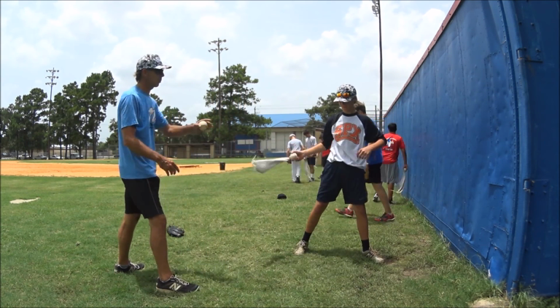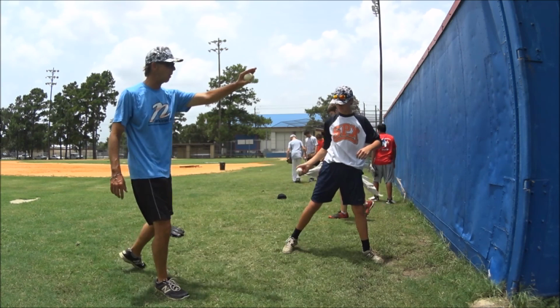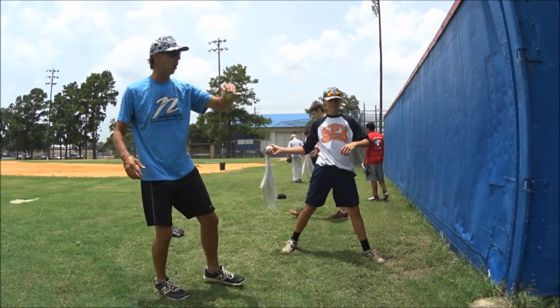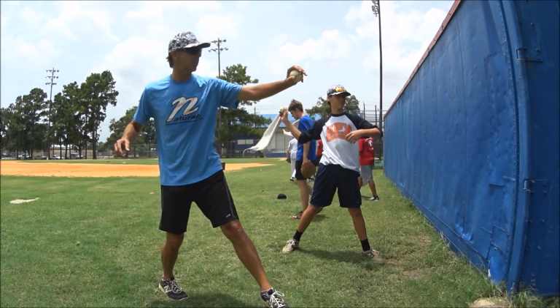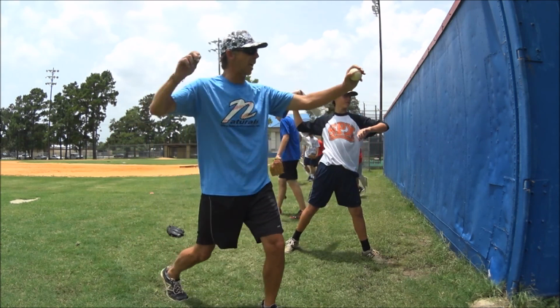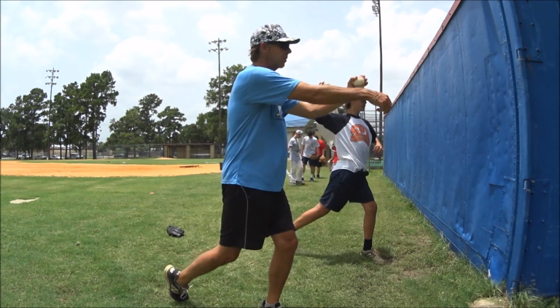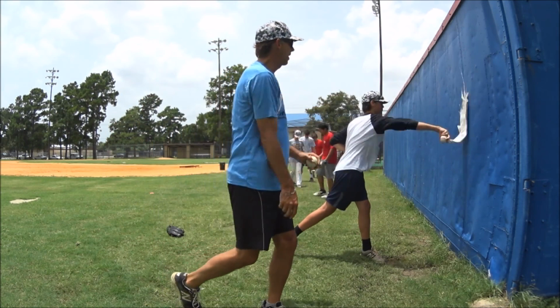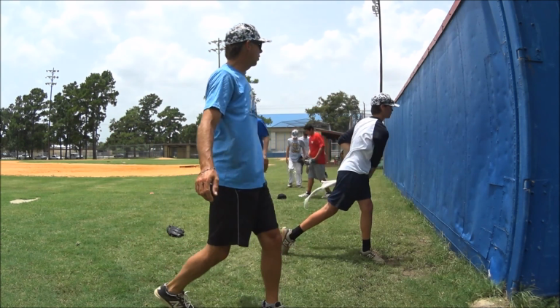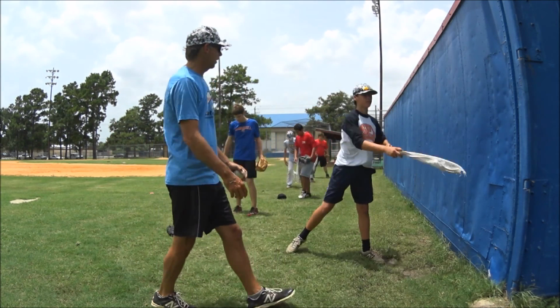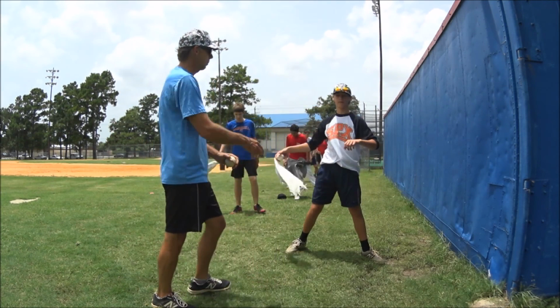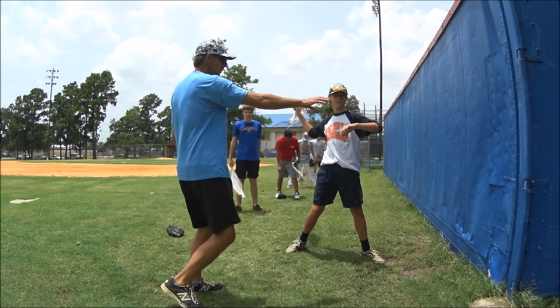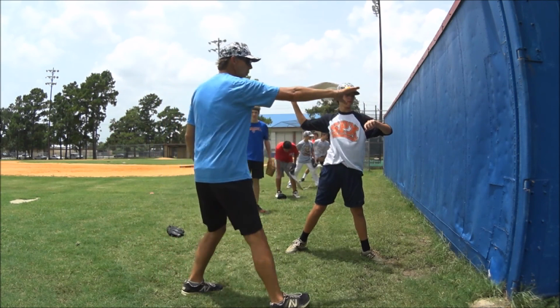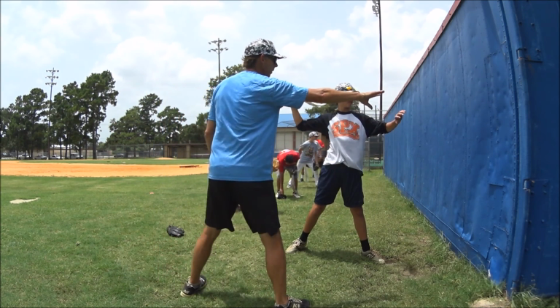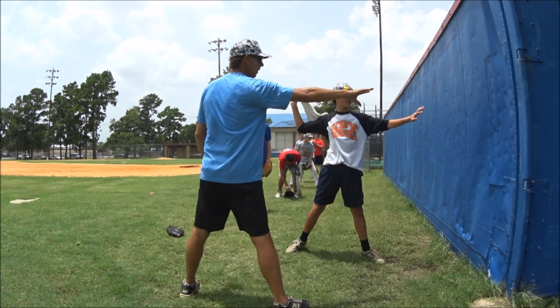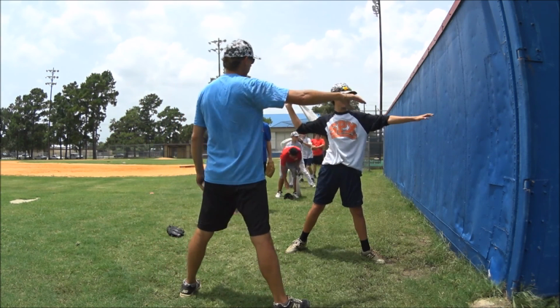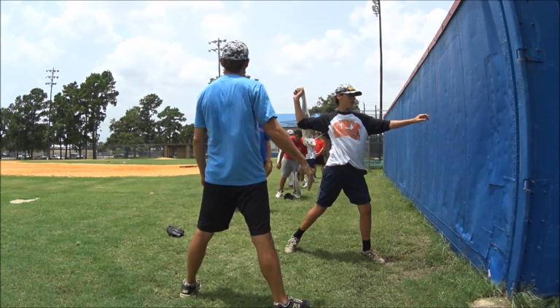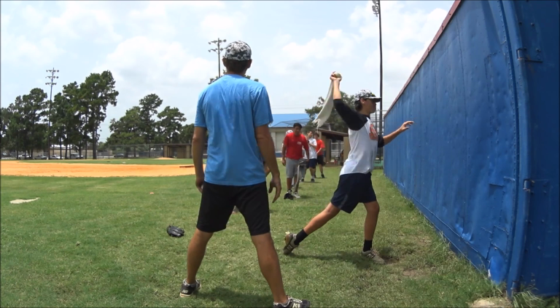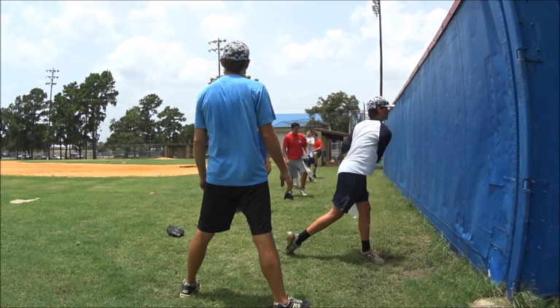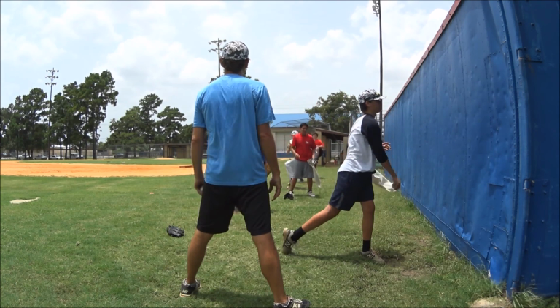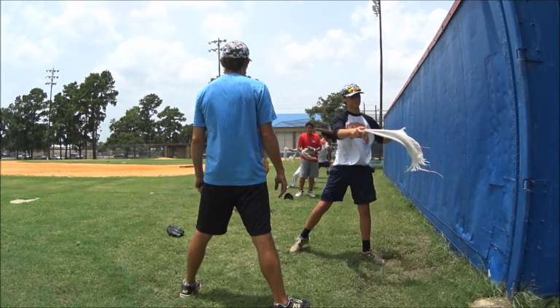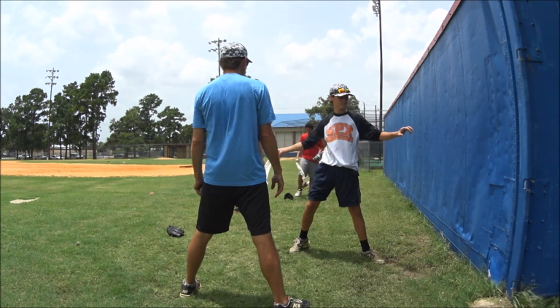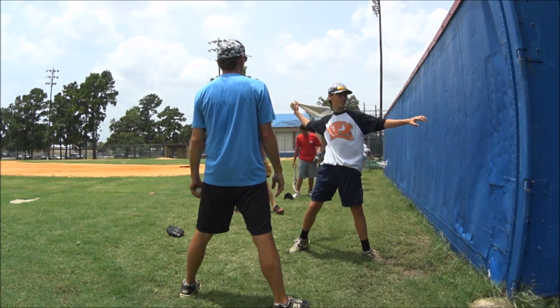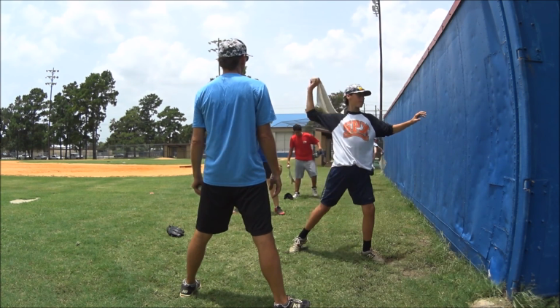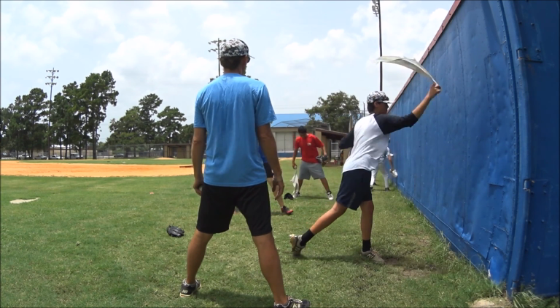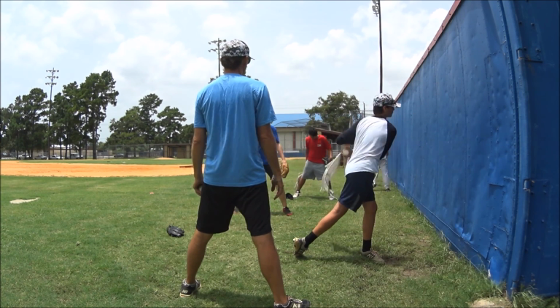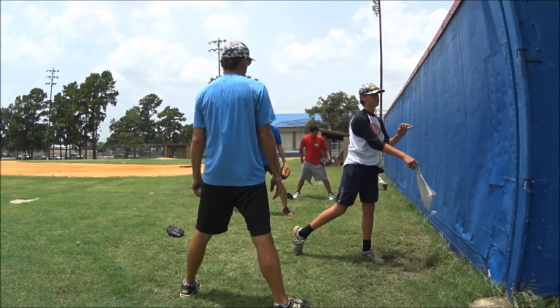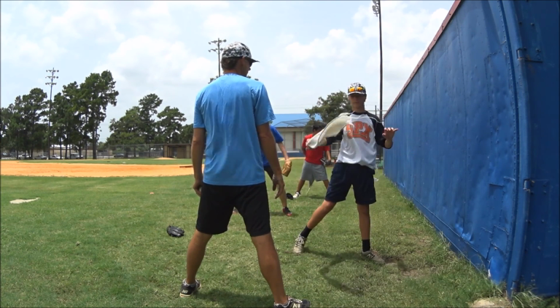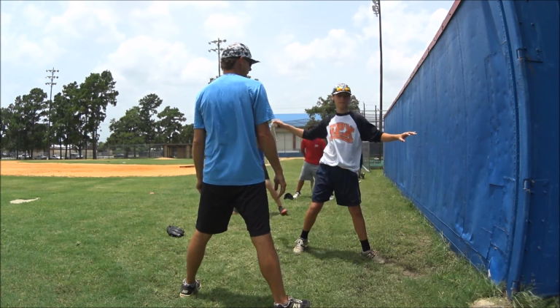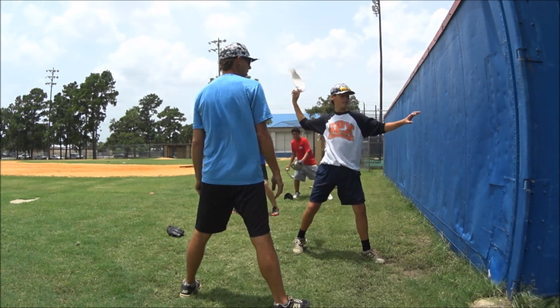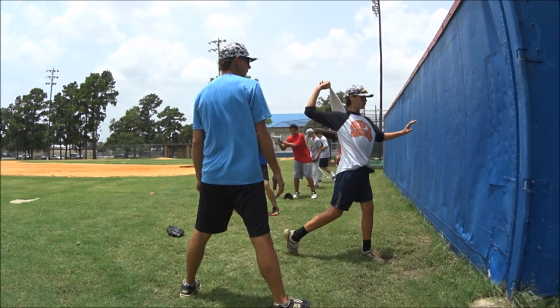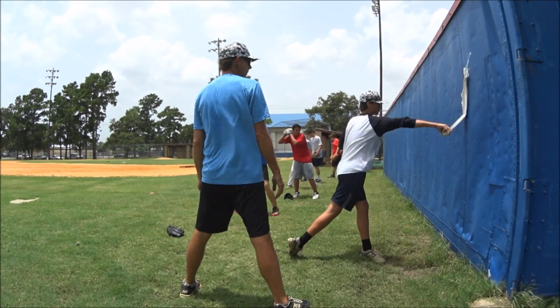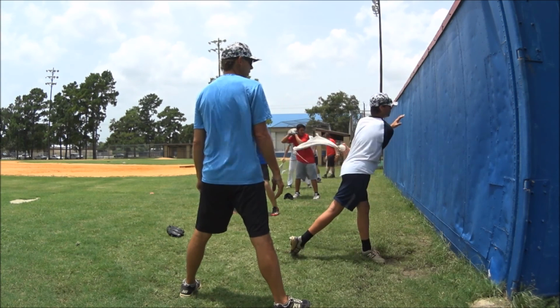Keep your glove up as this happens. Good. Keep your glove up. More. How many? A whole bunch. Keep that glove up. Good.